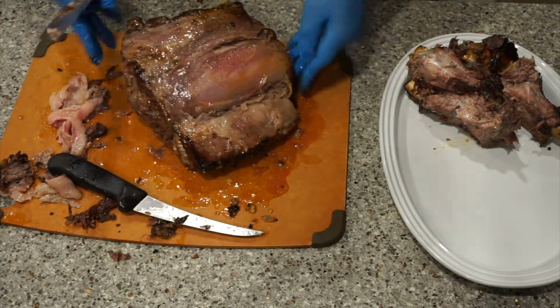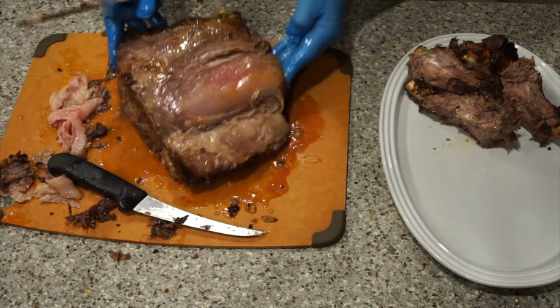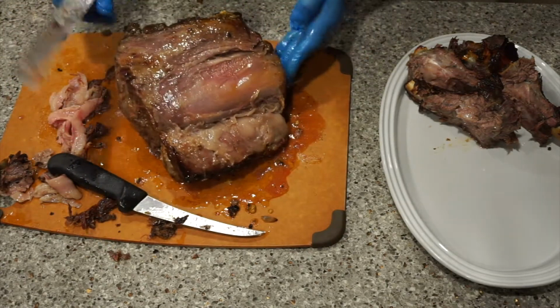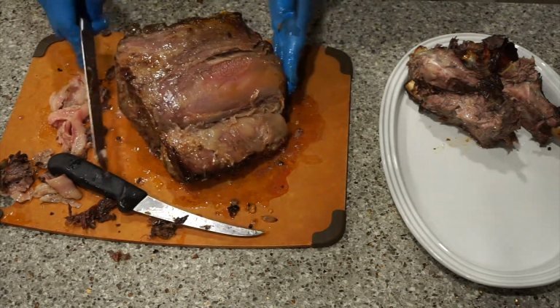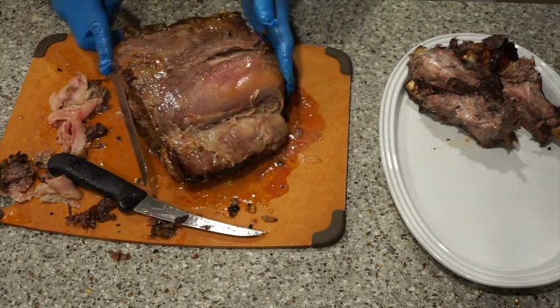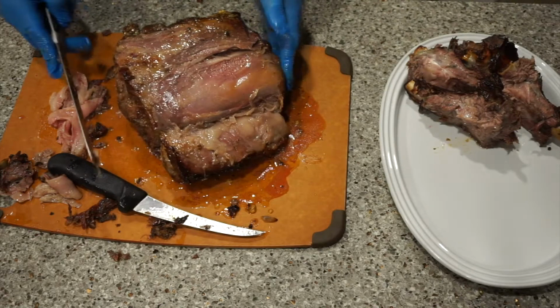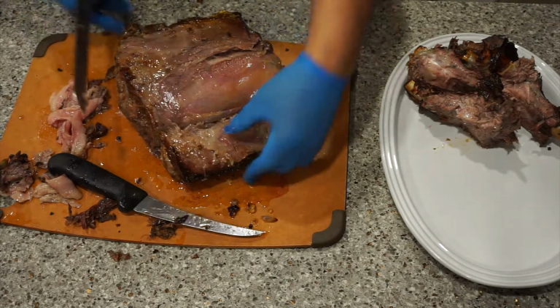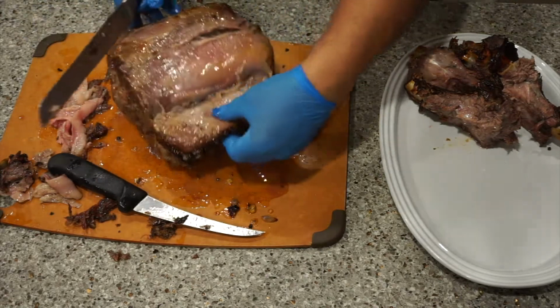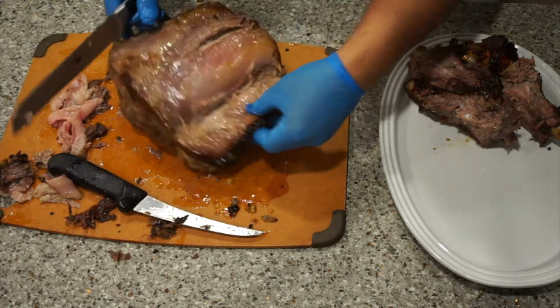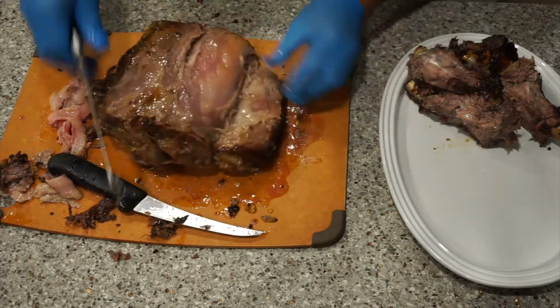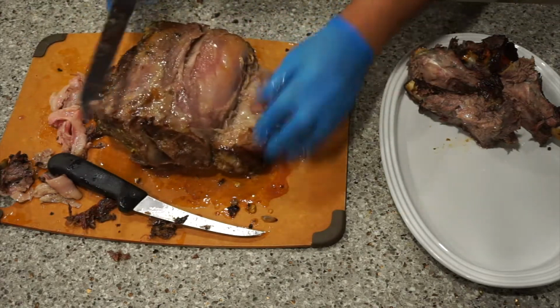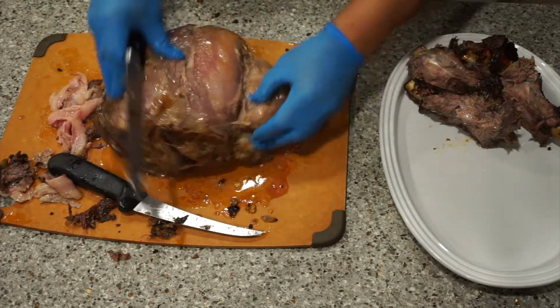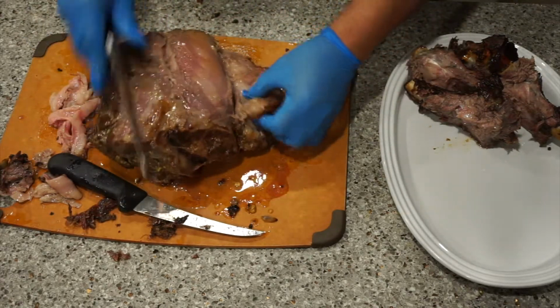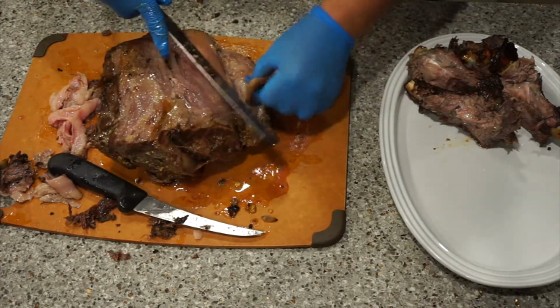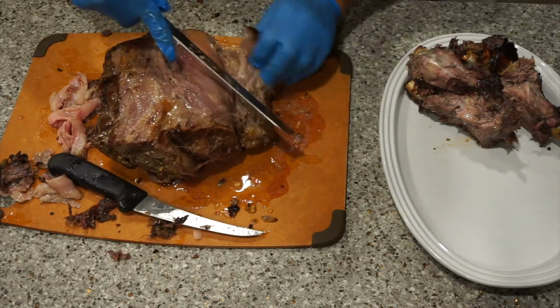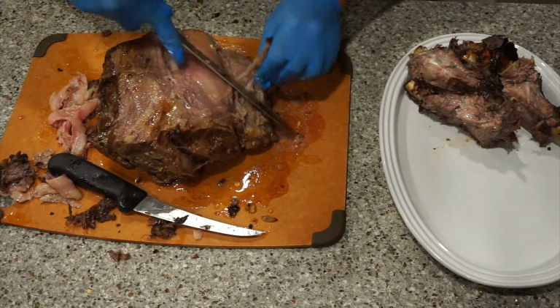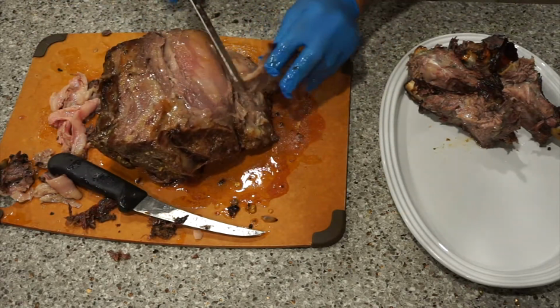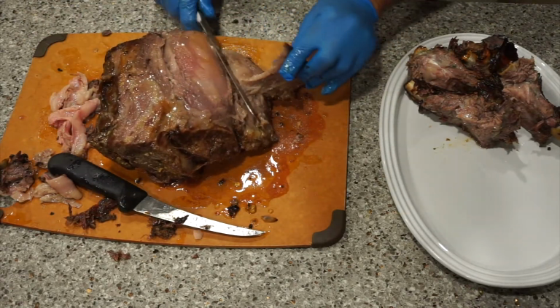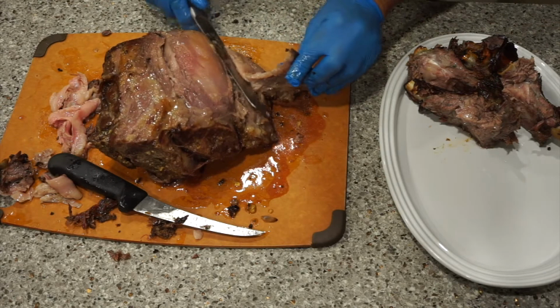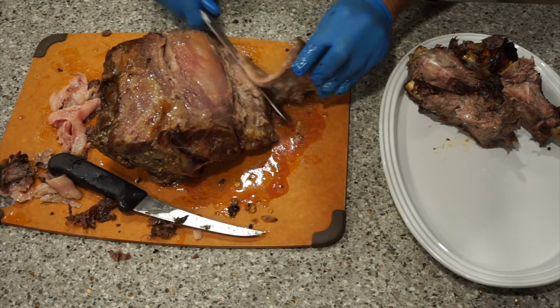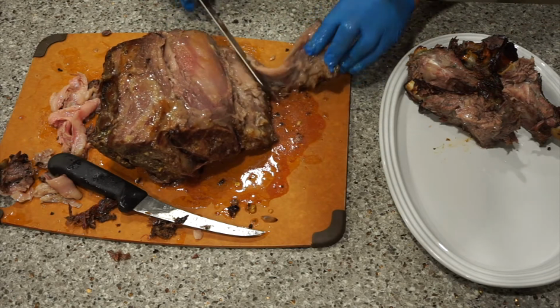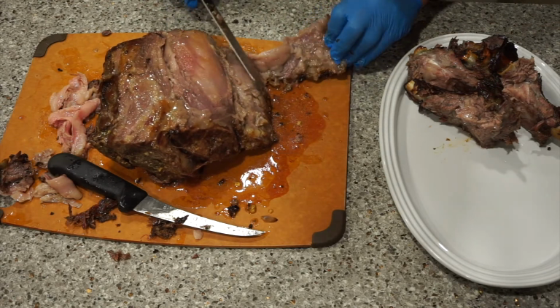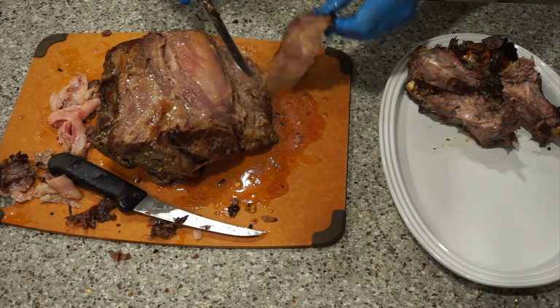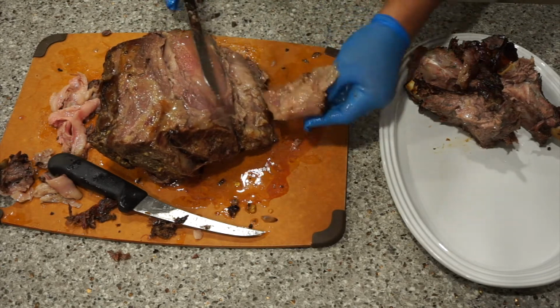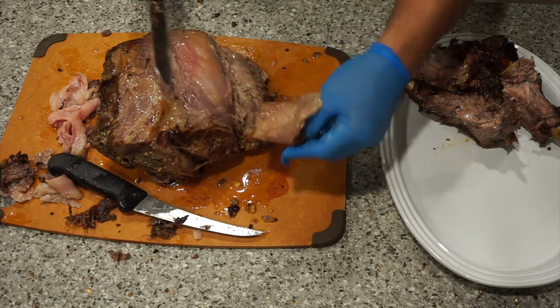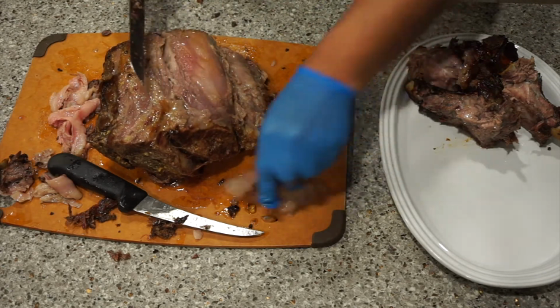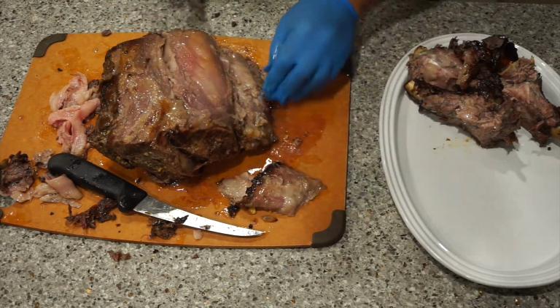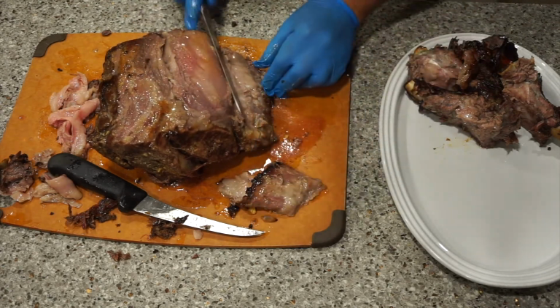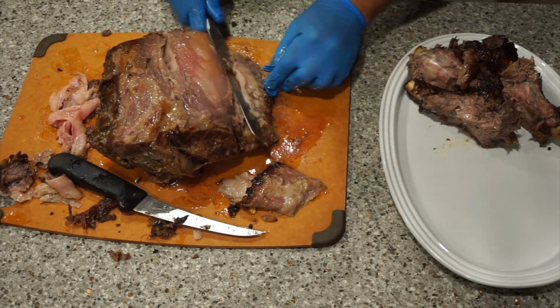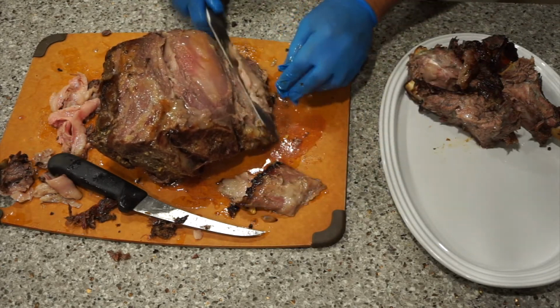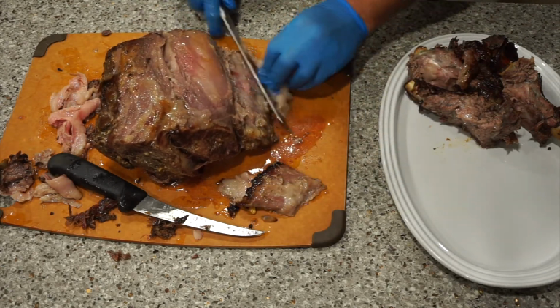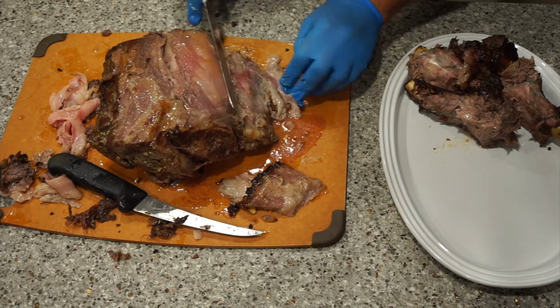Now let's slice it into steaks. Take off a little bit of the tail — it's pretty much just fat, that's all it is.